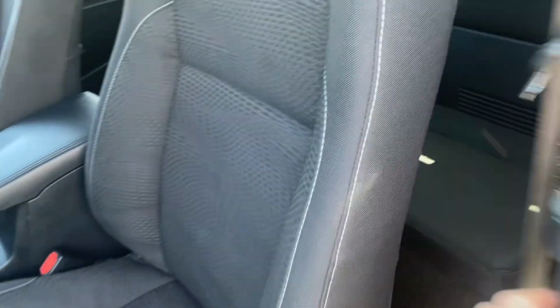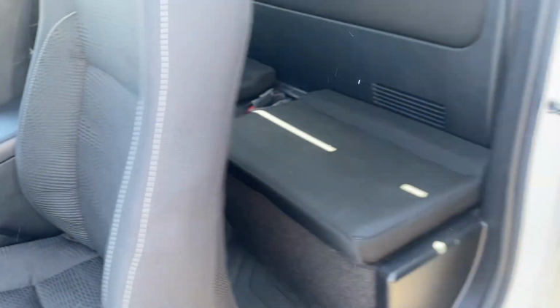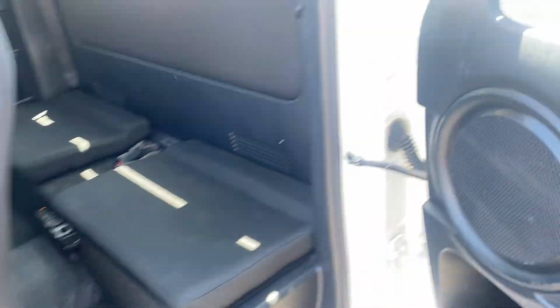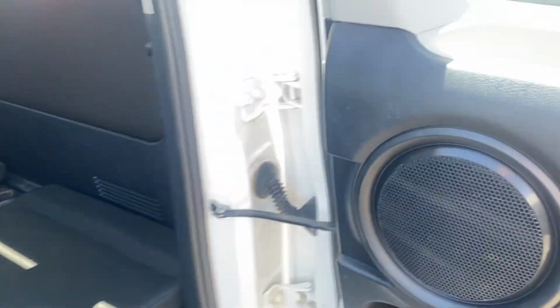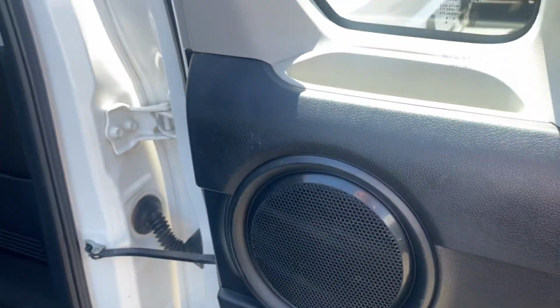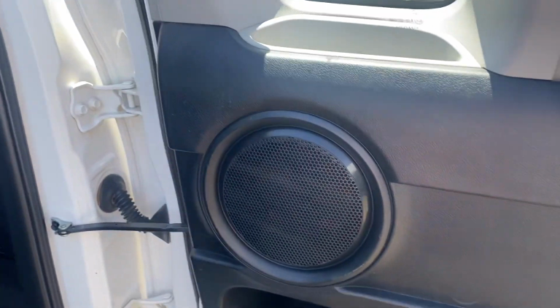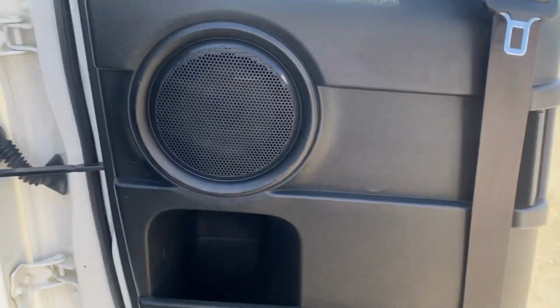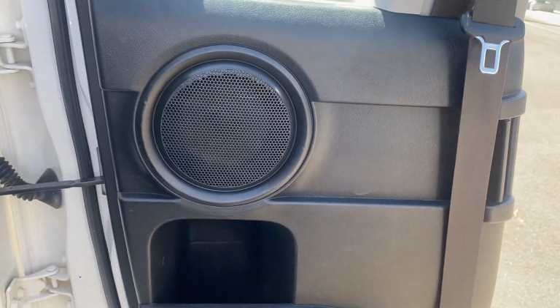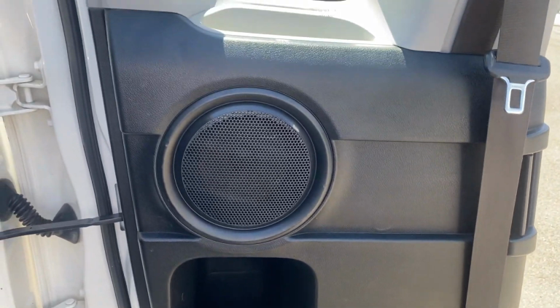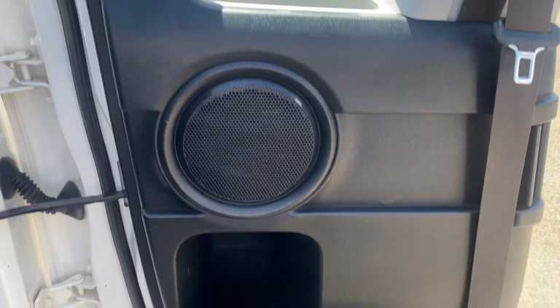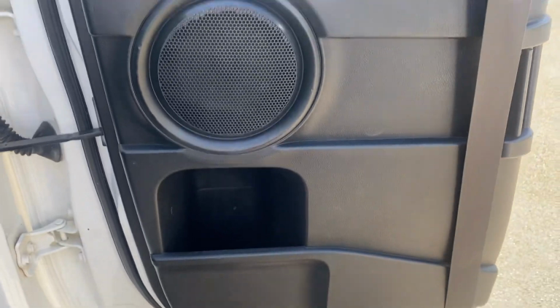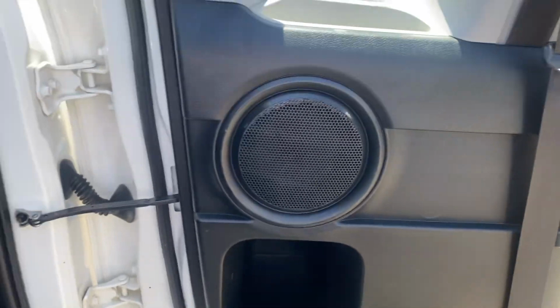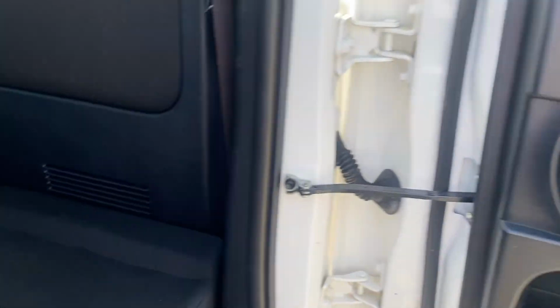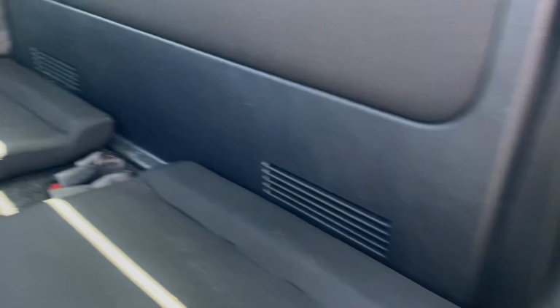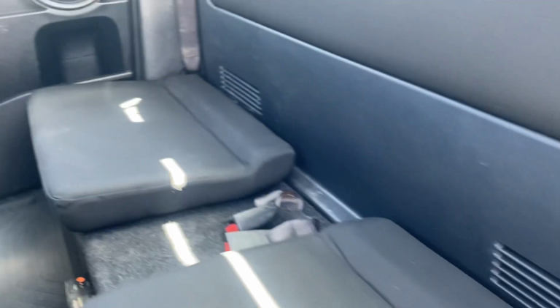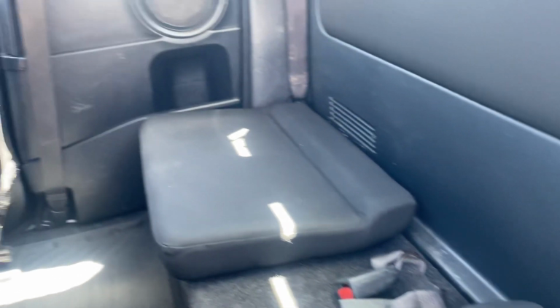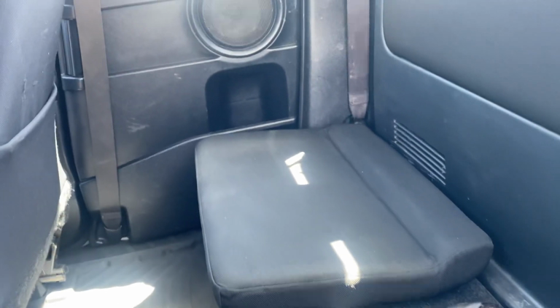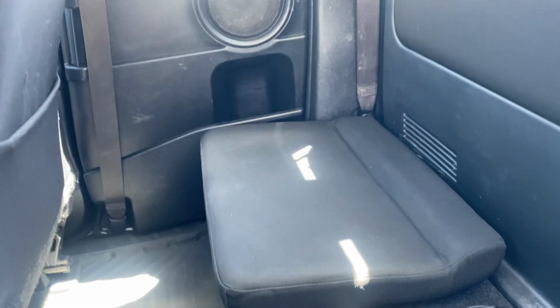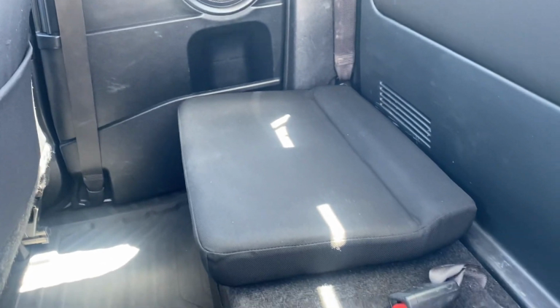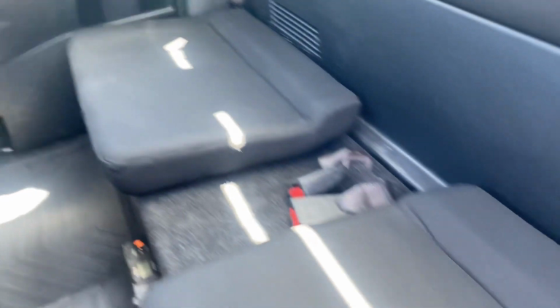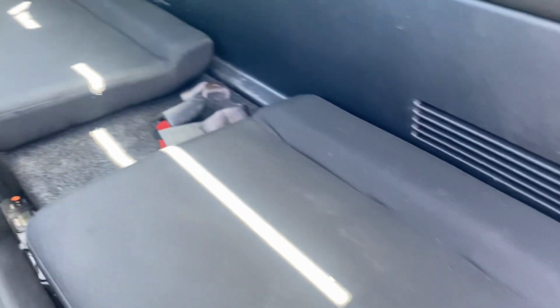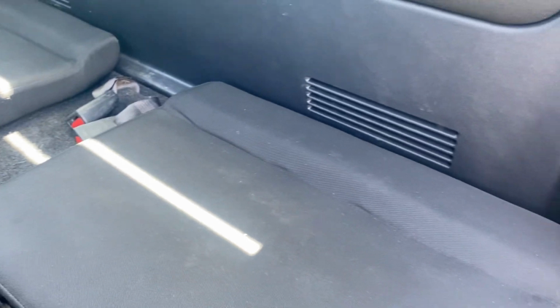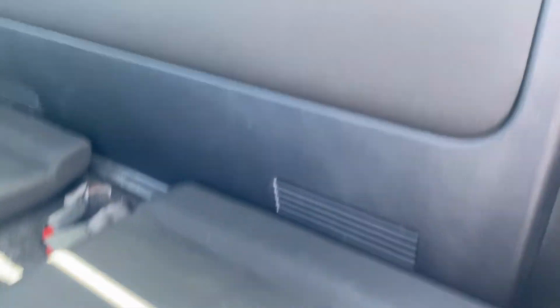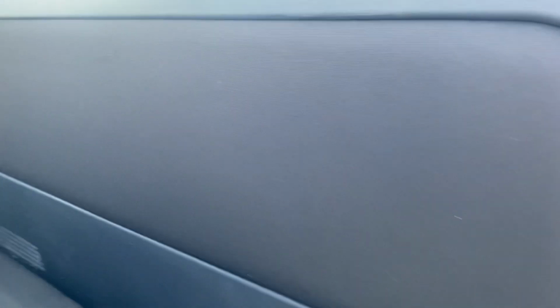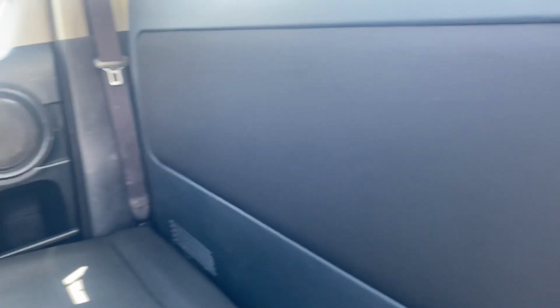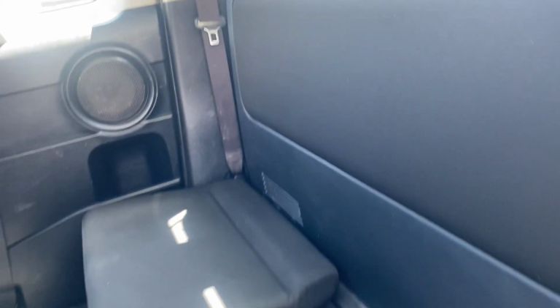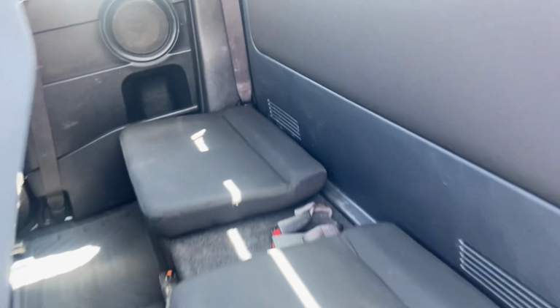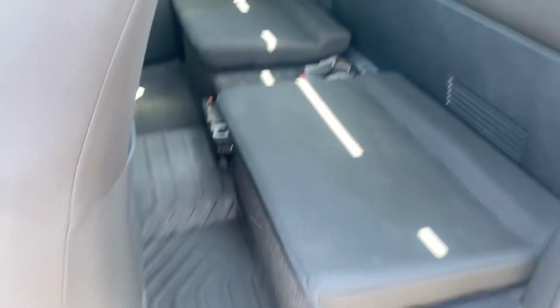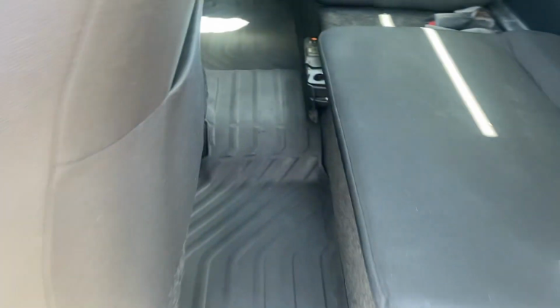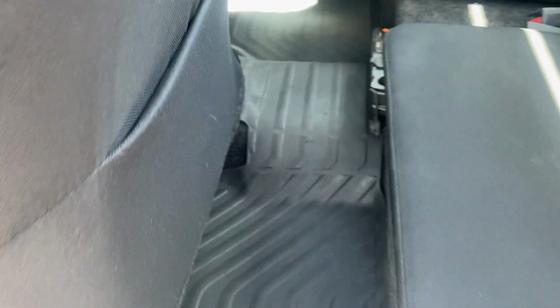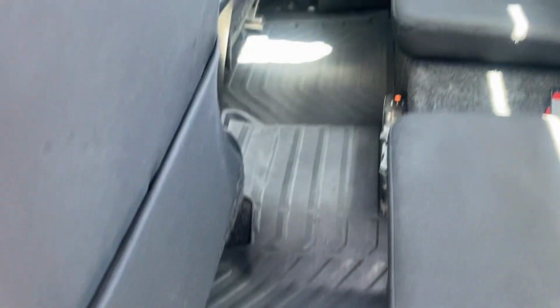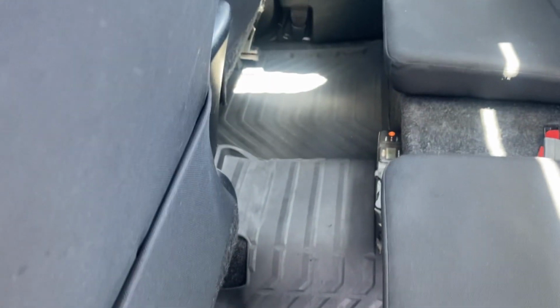Opening our extra cab door here and having a look on the inside - it's in good condition. Looking in the back at our bench seats, all in good nick, really well maintained. We have our genuine floor mats here in the back as well.